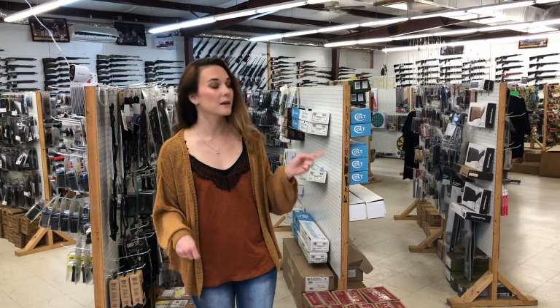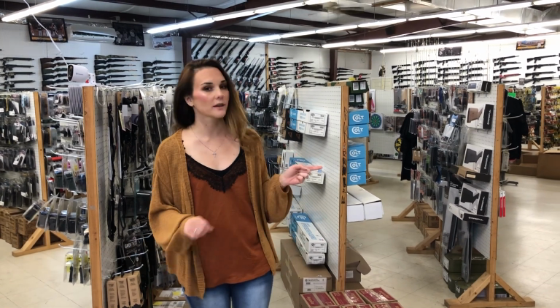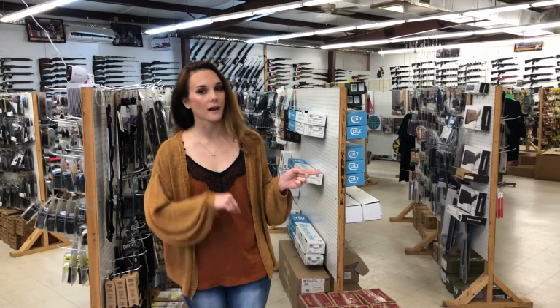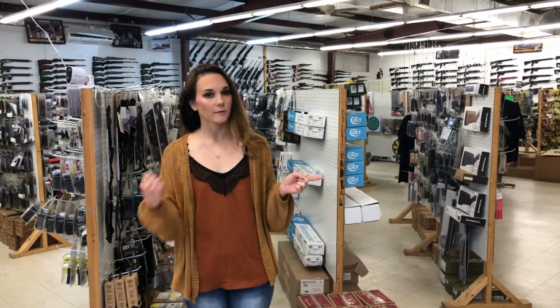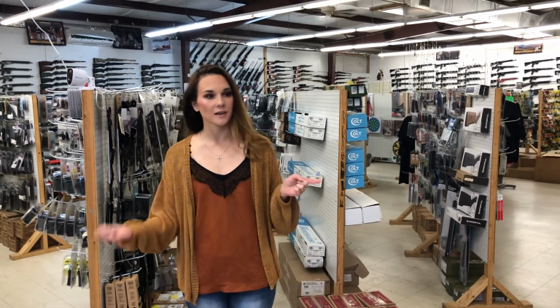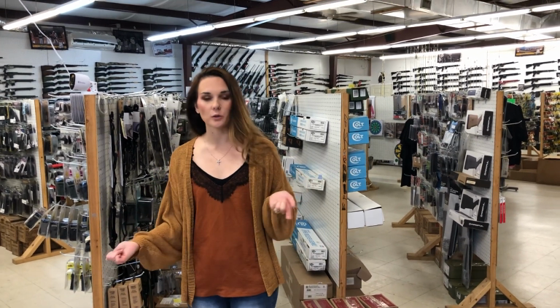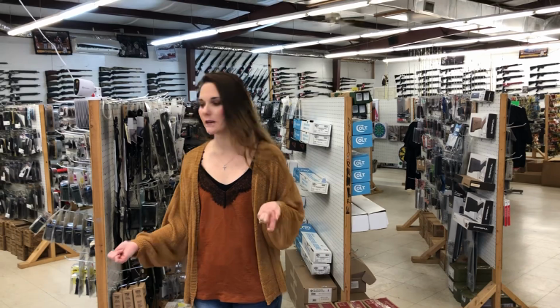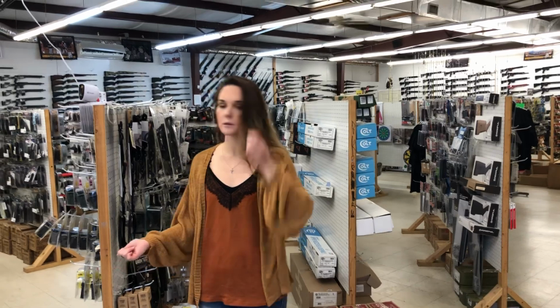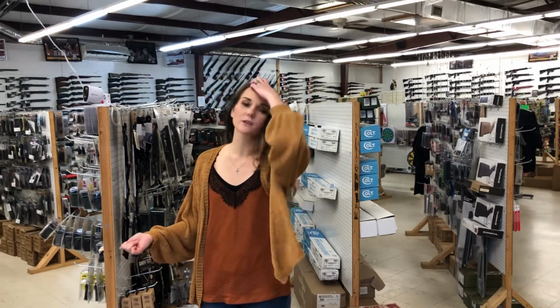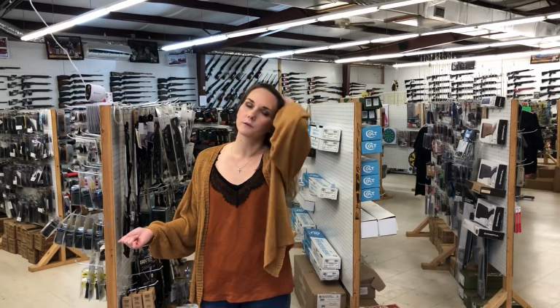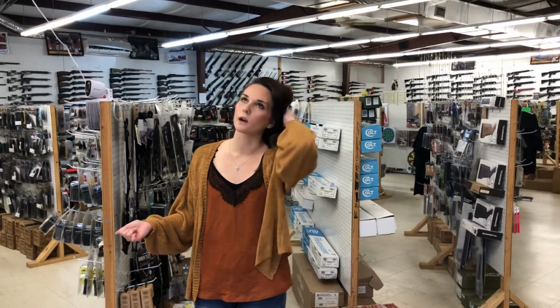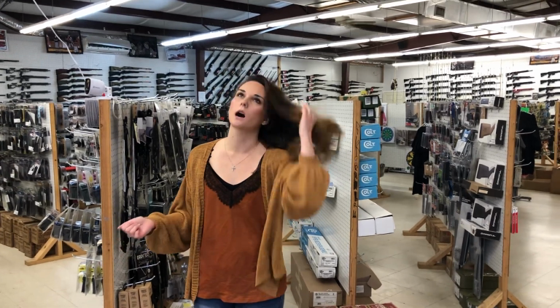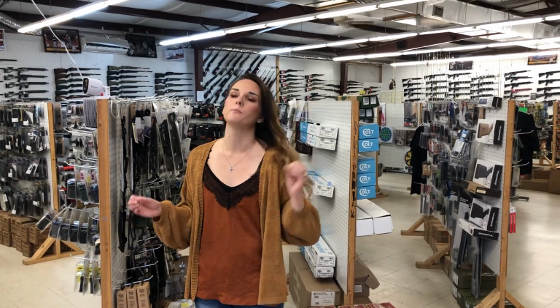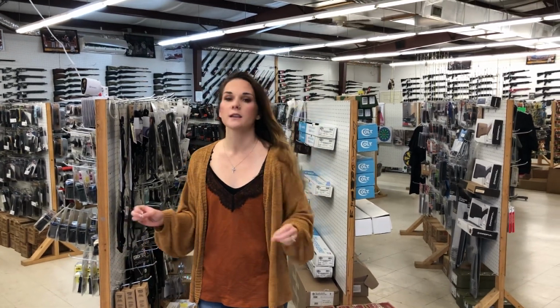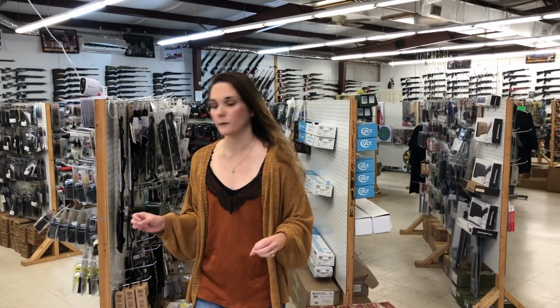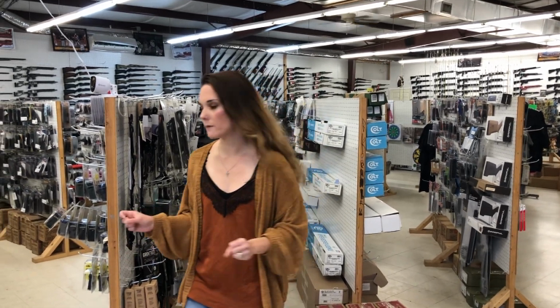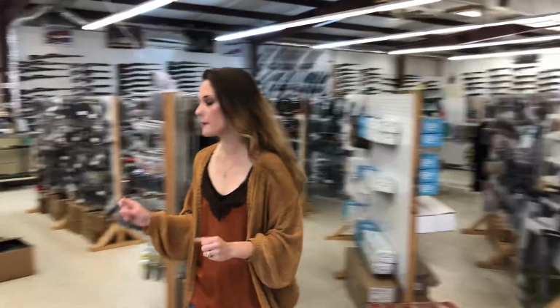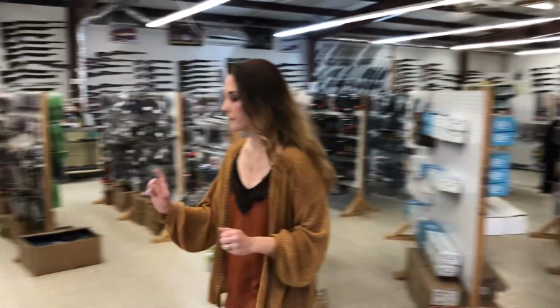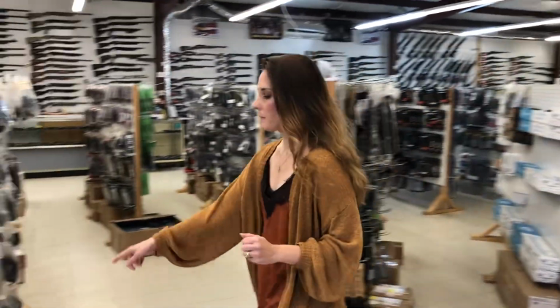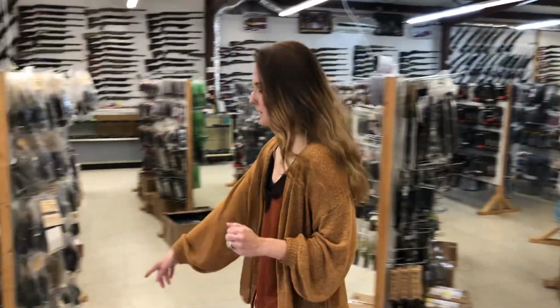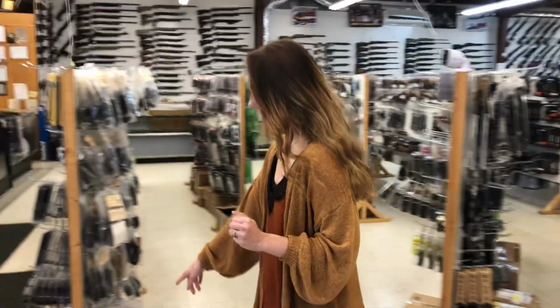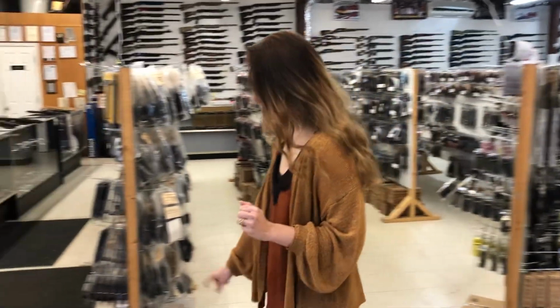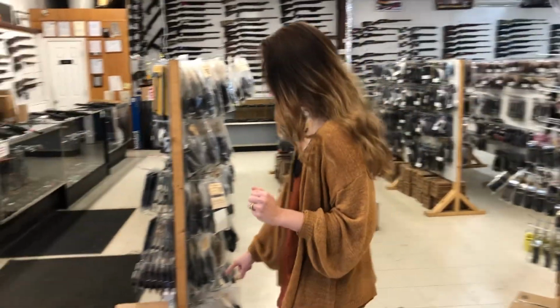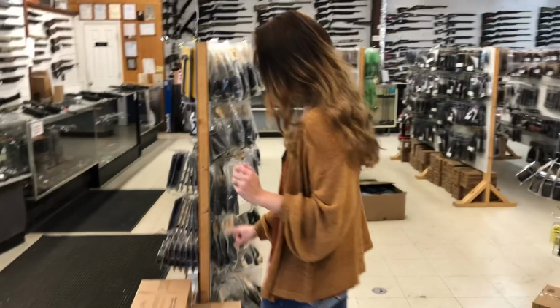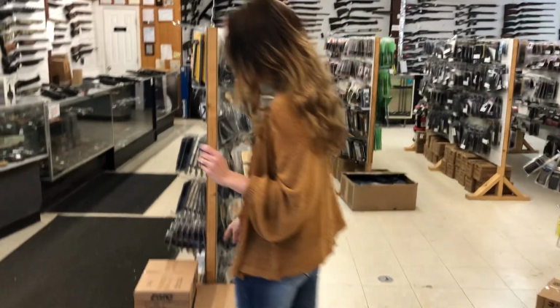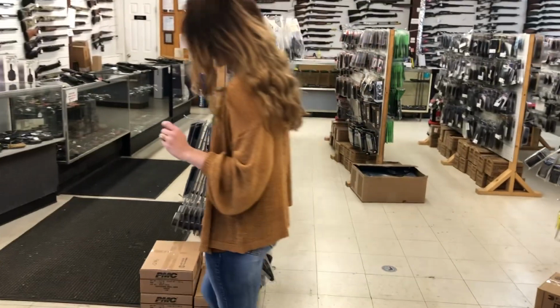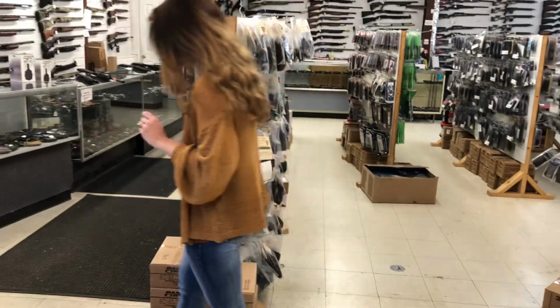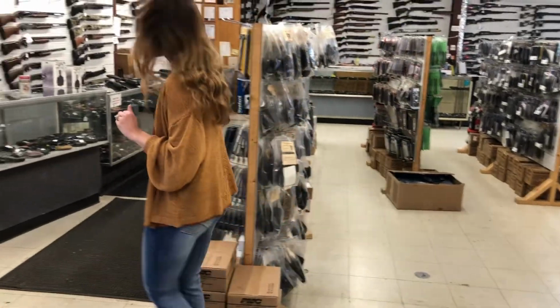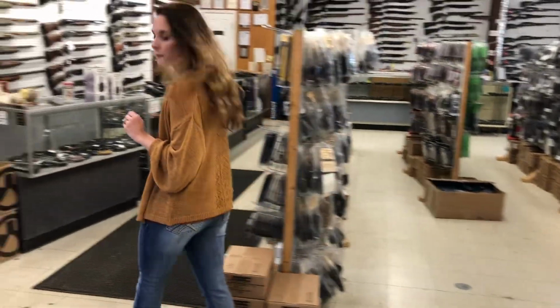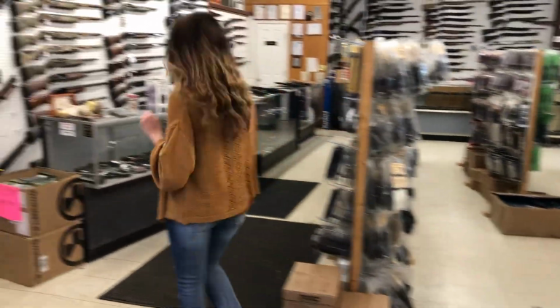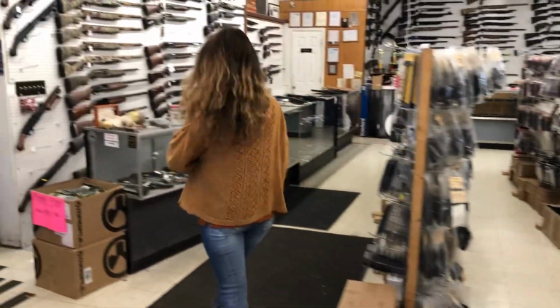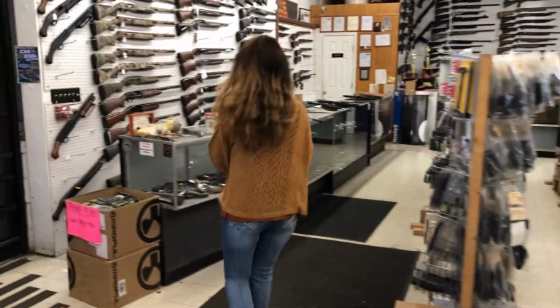9mm, like I advertised yesterday — I've got a few of those left for $255. PMC 223, 1,000 rounds for $445.